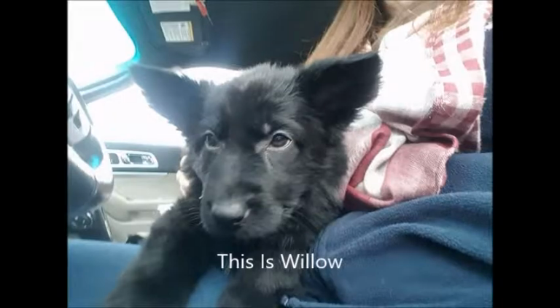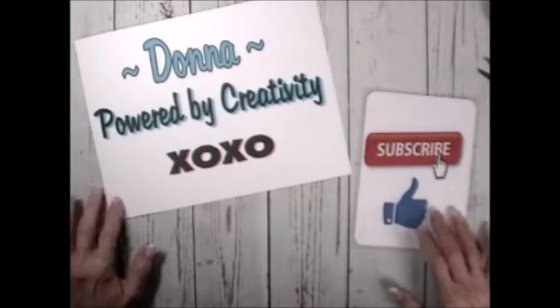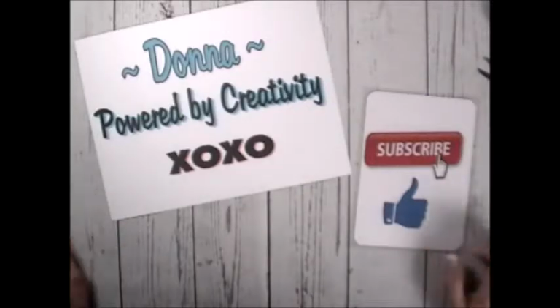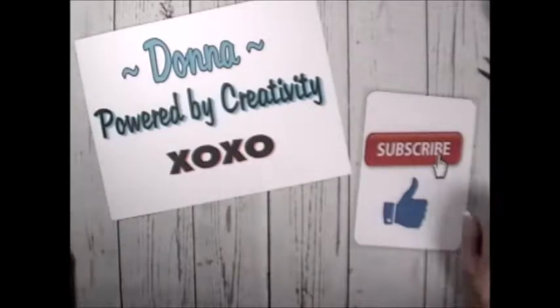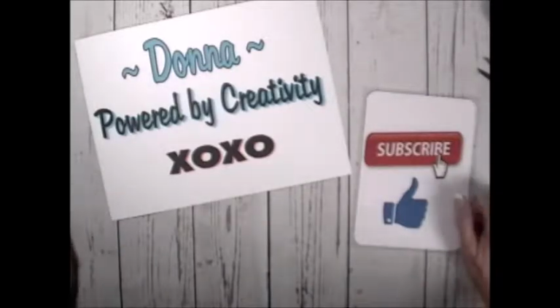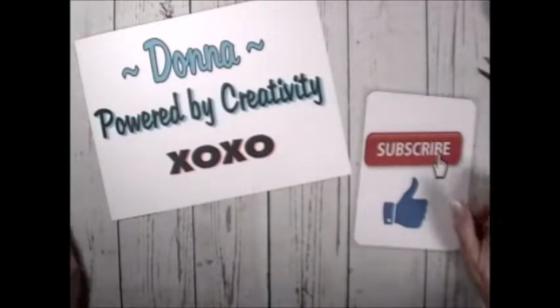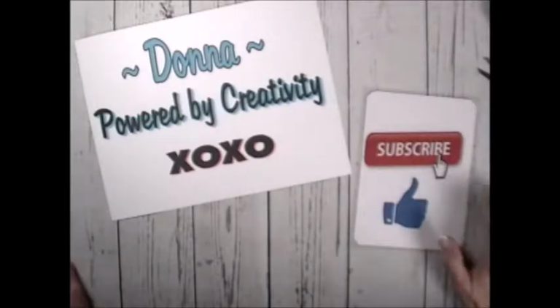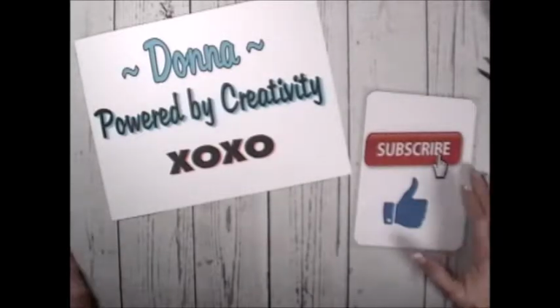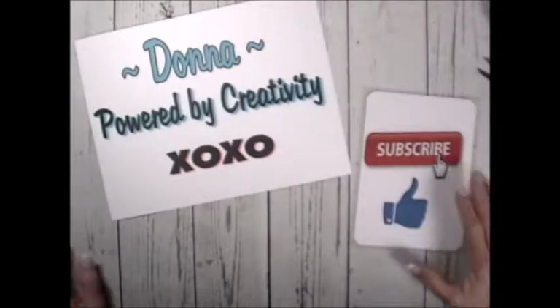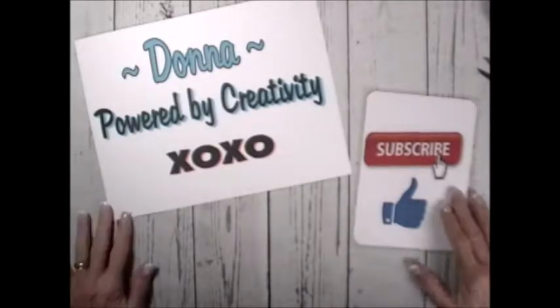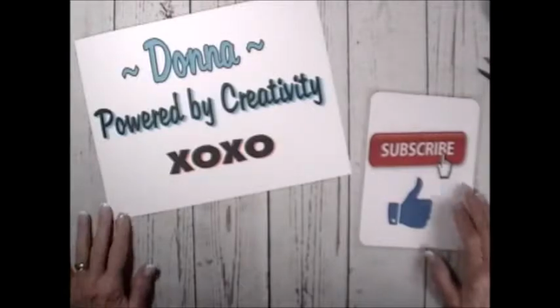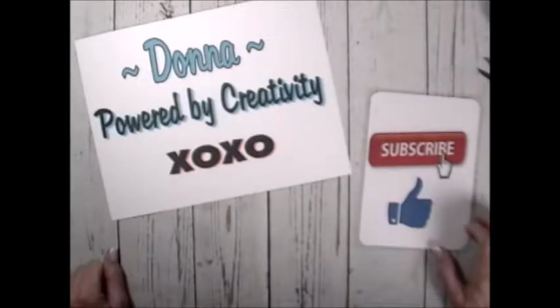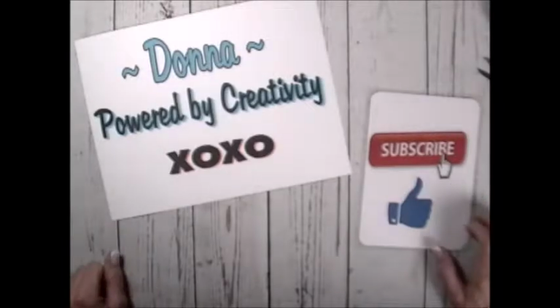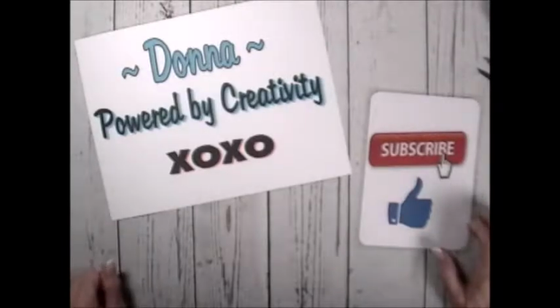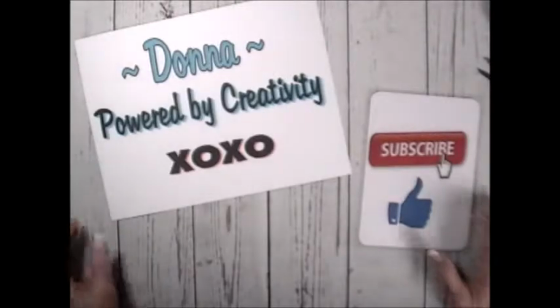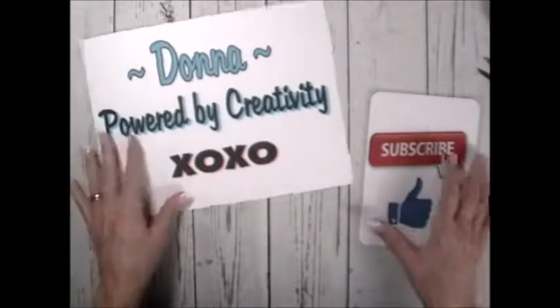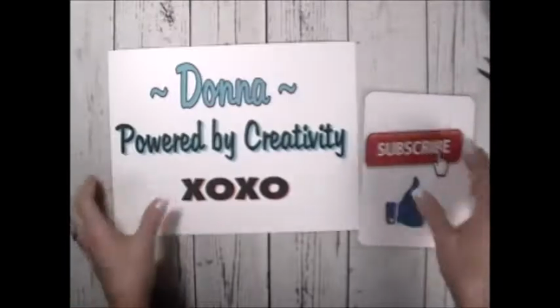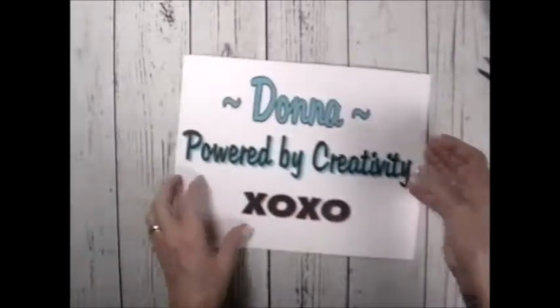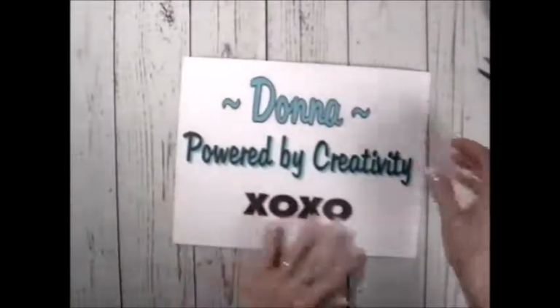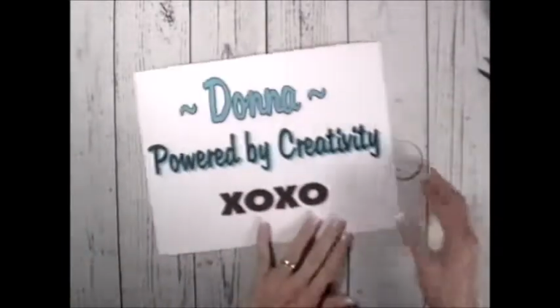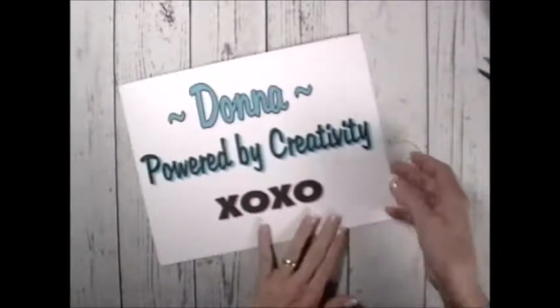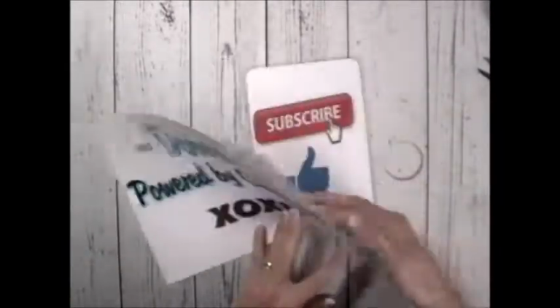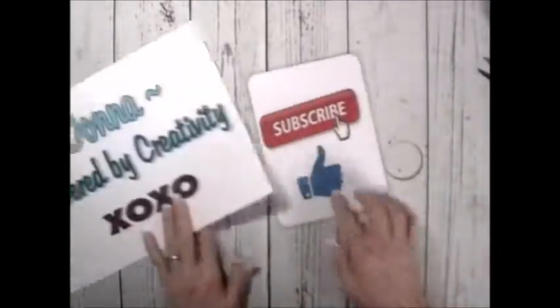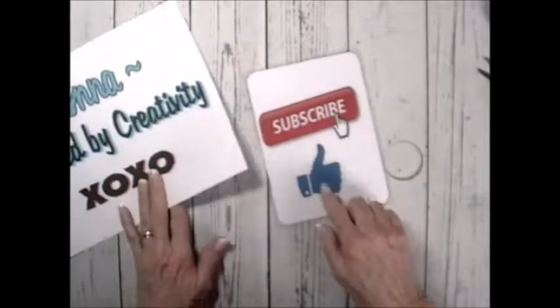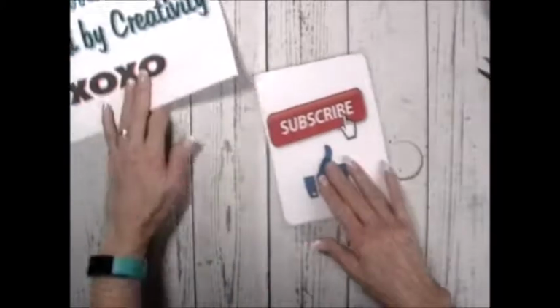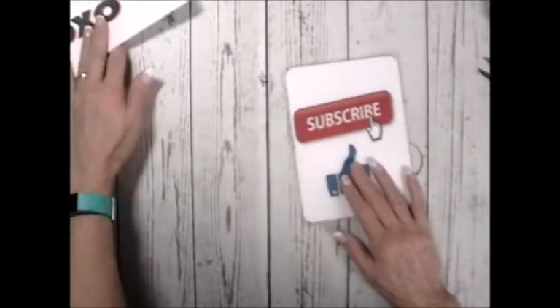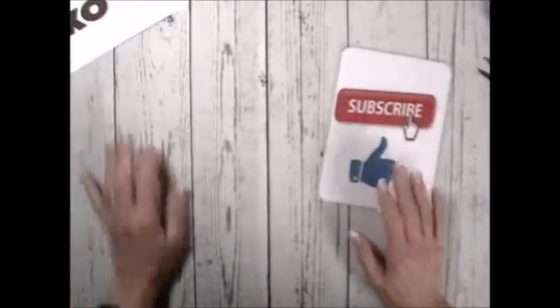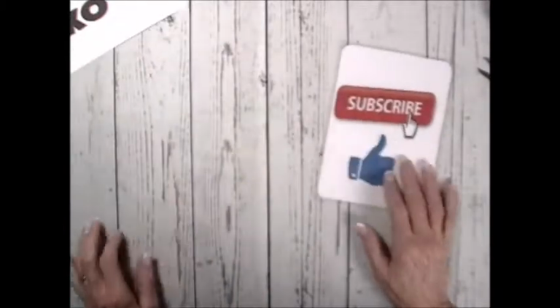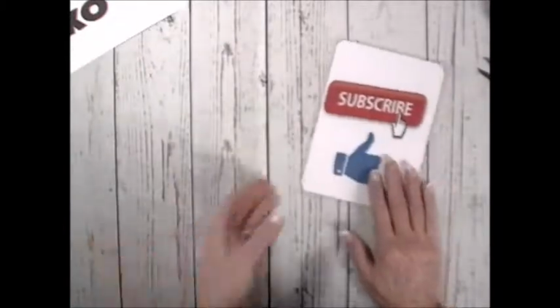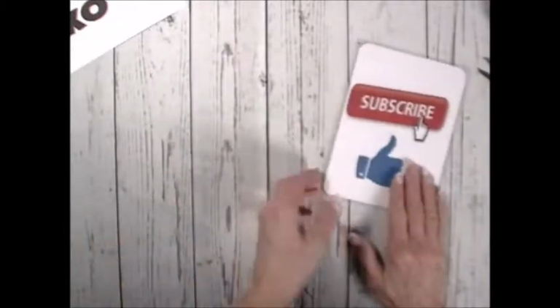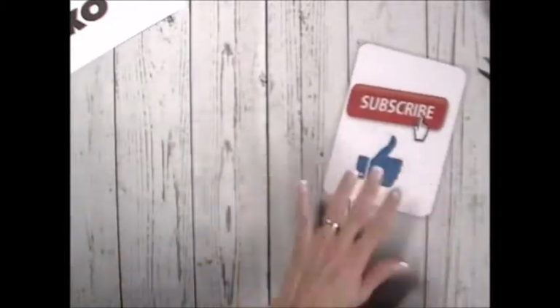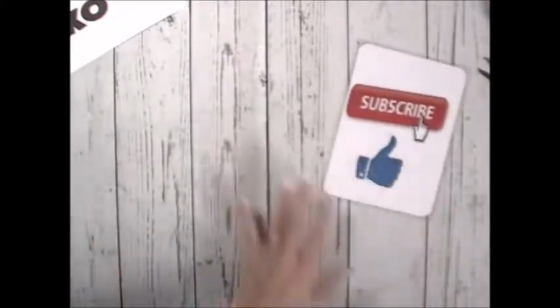So we actually went to AC Moore and Michael's, so I want to share with you my haul. Remember, if you like my channel please give me a thumbs up and hit the subscribe button.